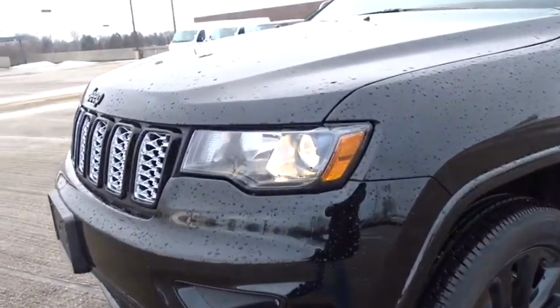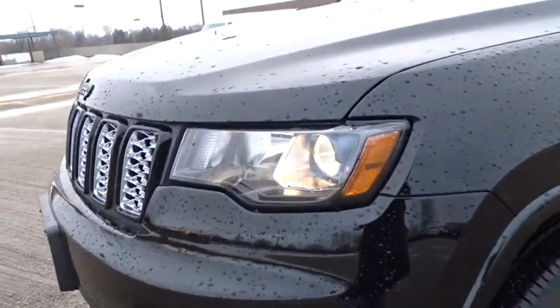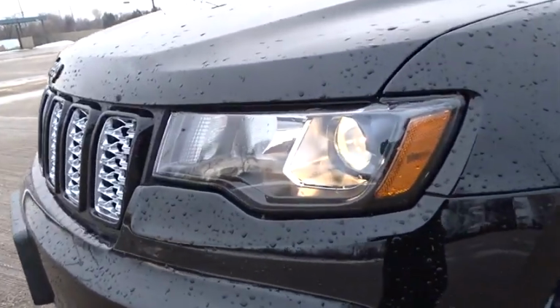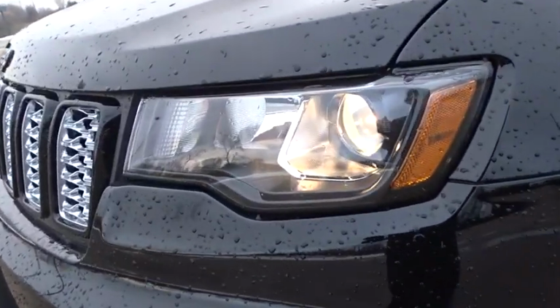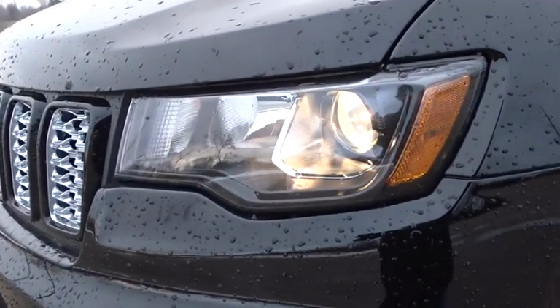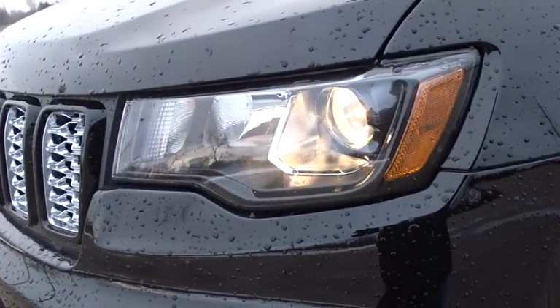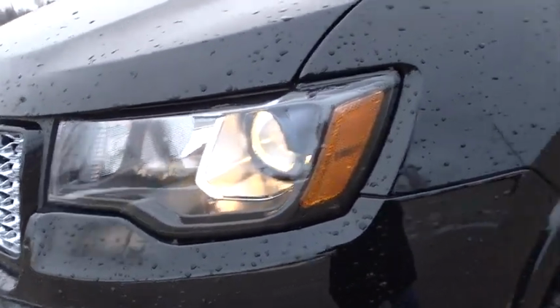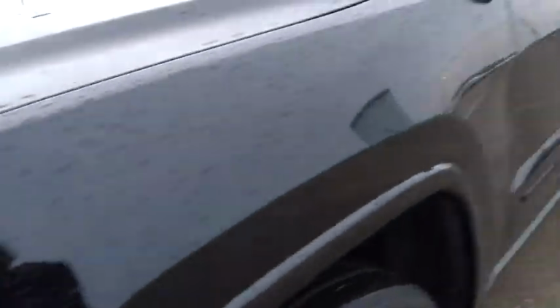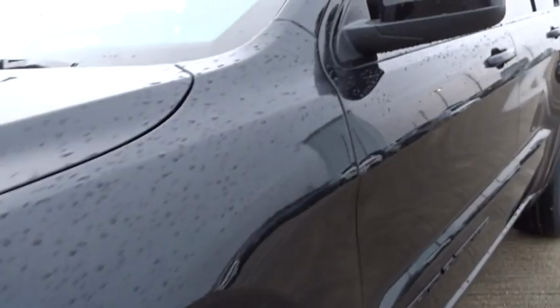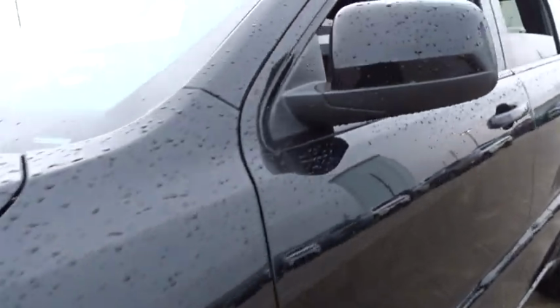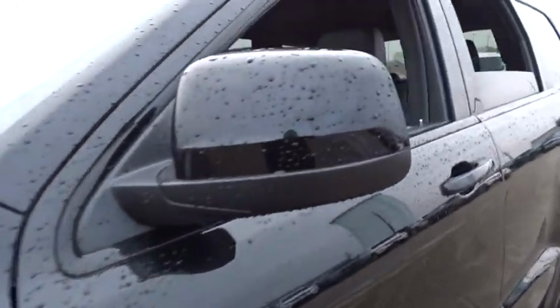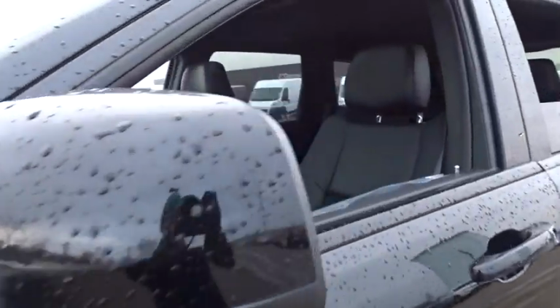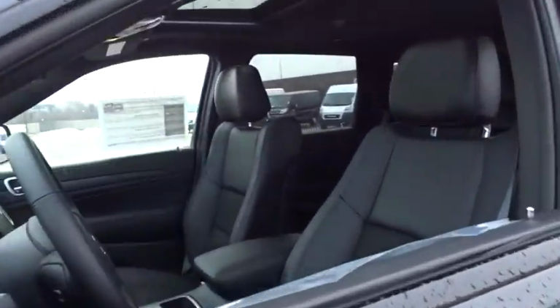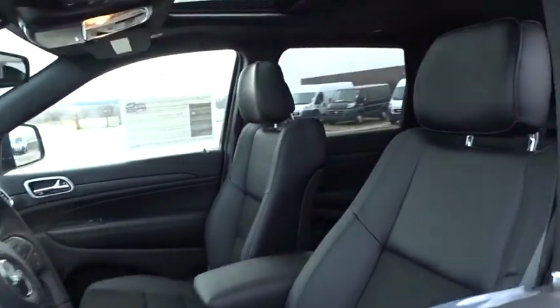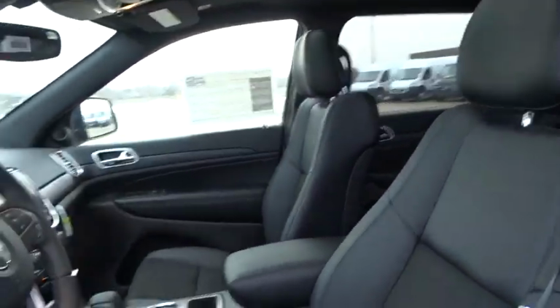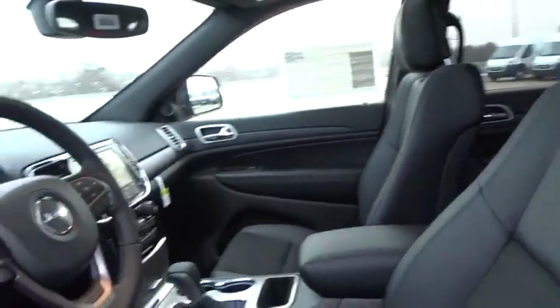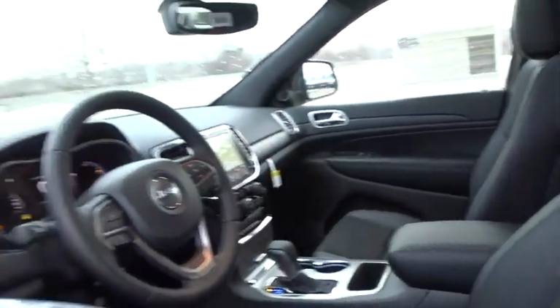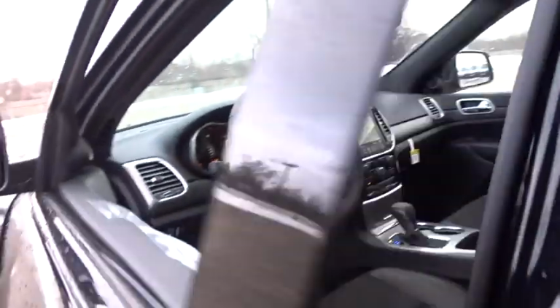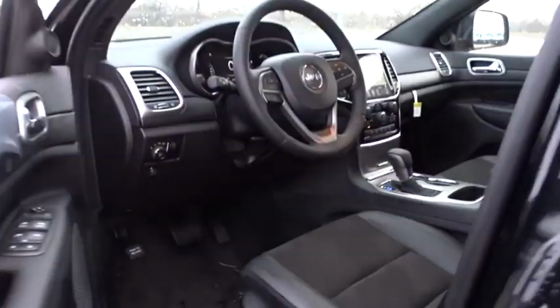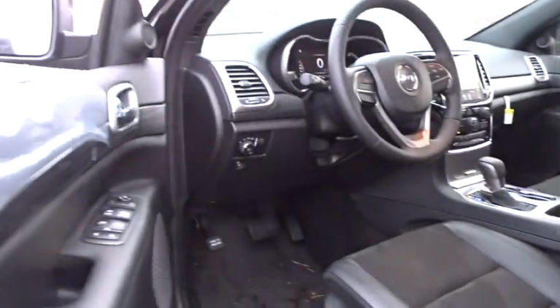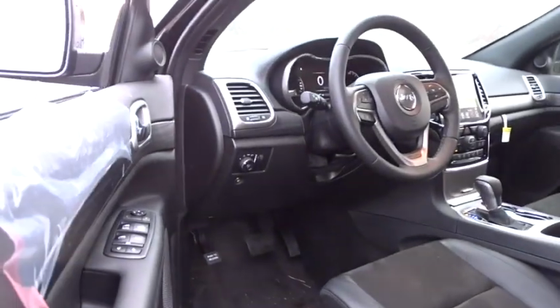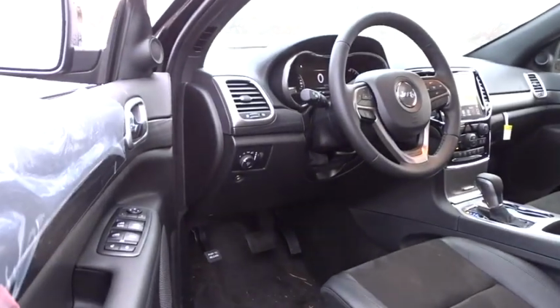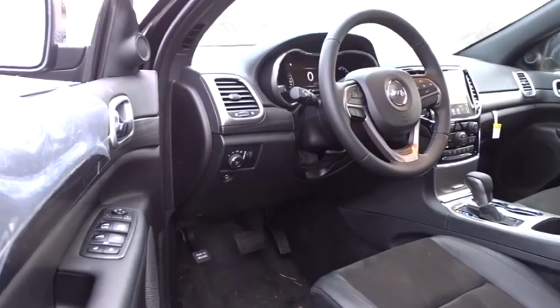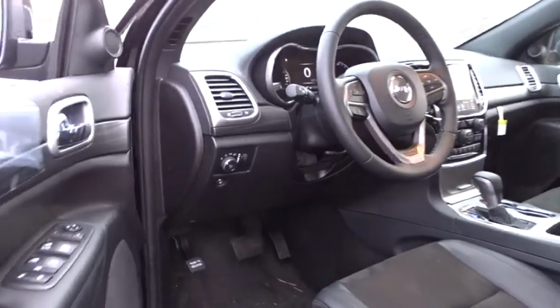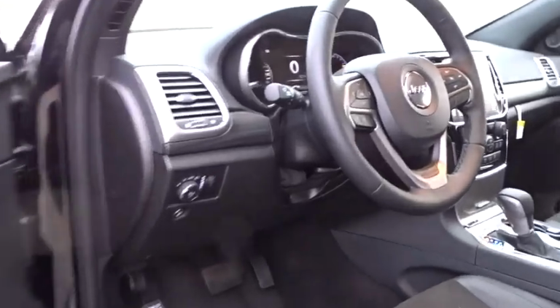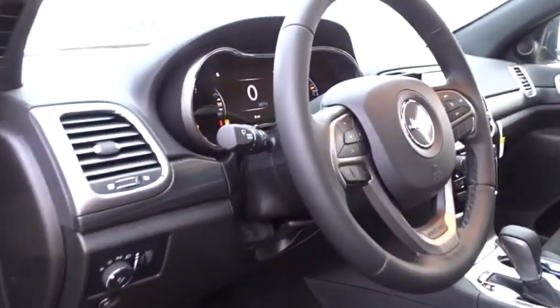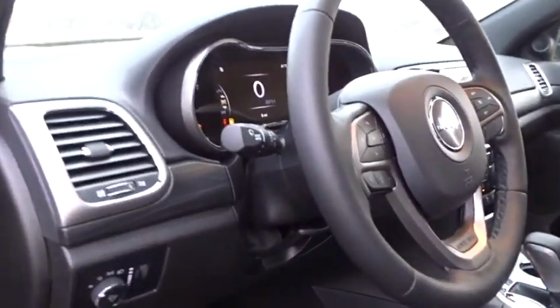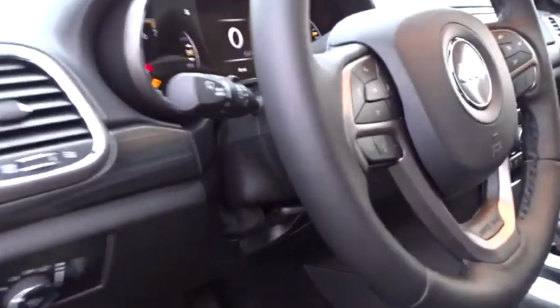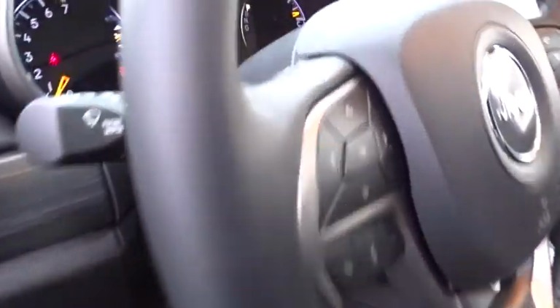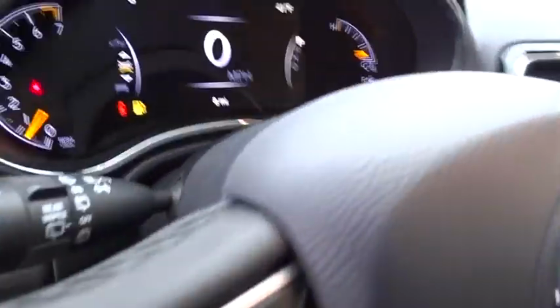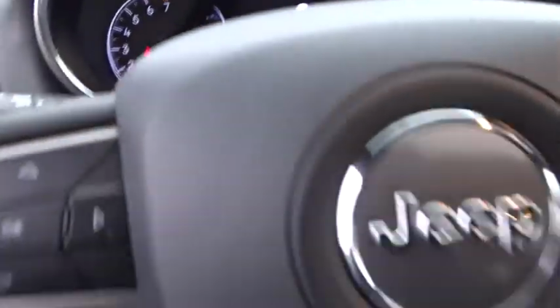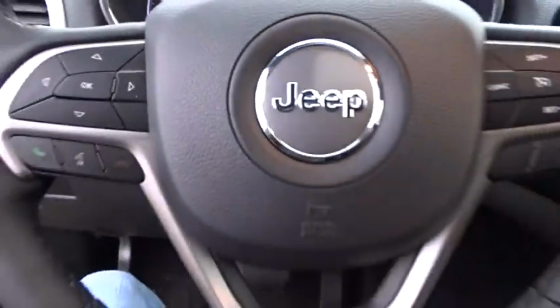Here are some of this vehicle's great options. Power sunroof, traction control, Bluetooth, automatic transmission, power steering, cruise control, remote power door locks, trip computer, fog lamps, compass.